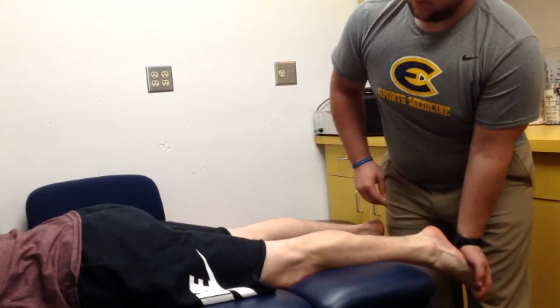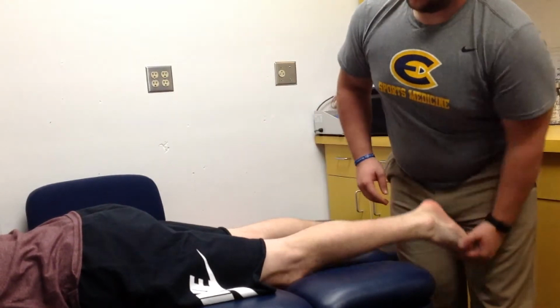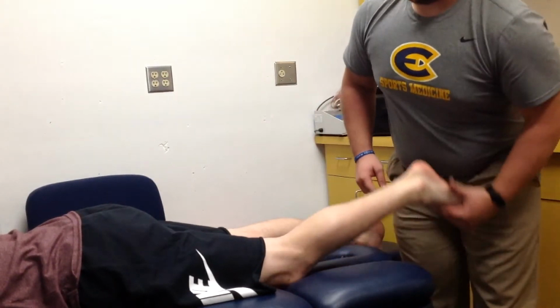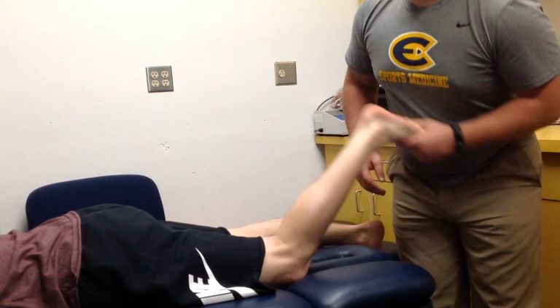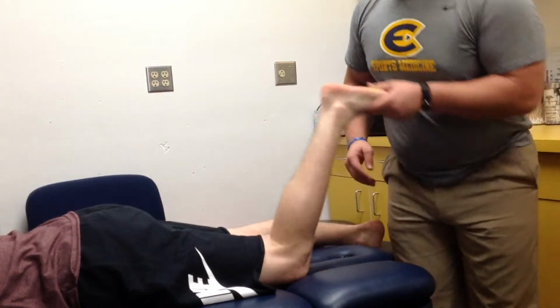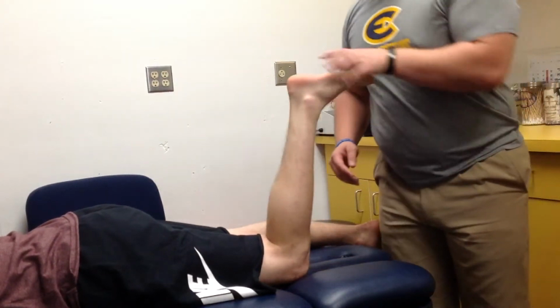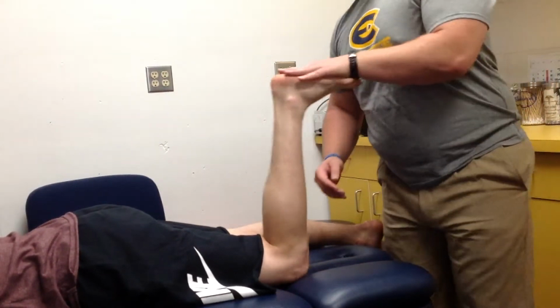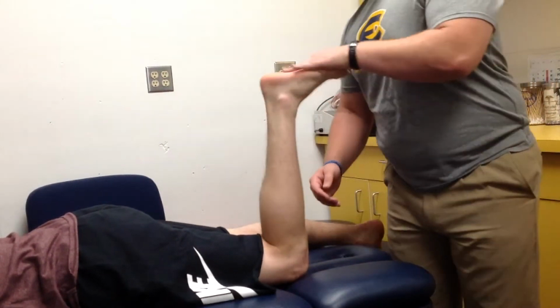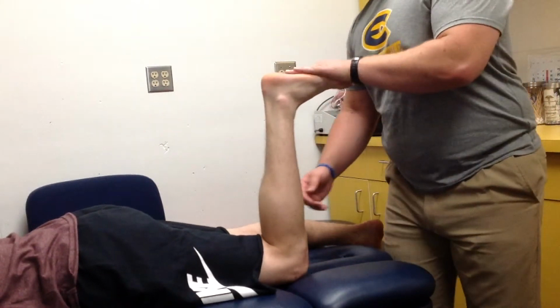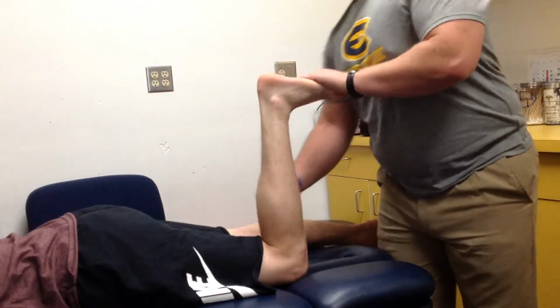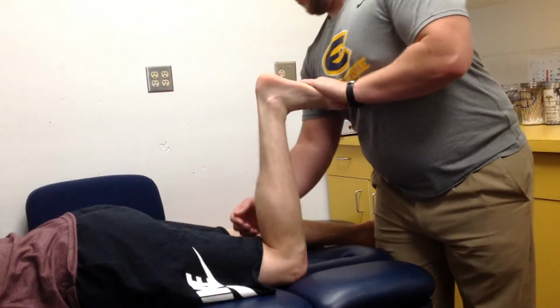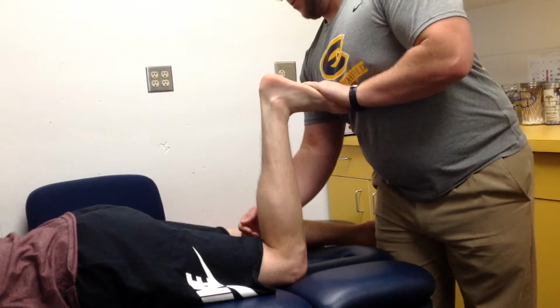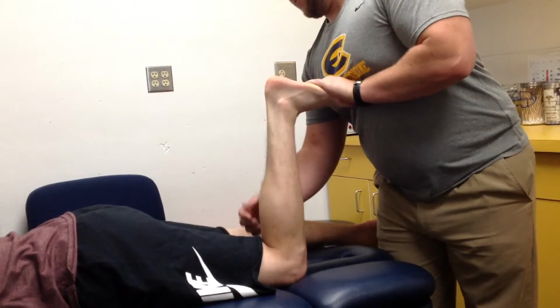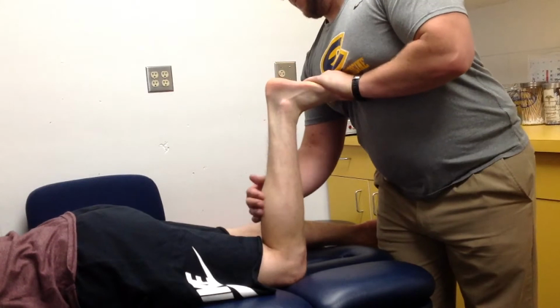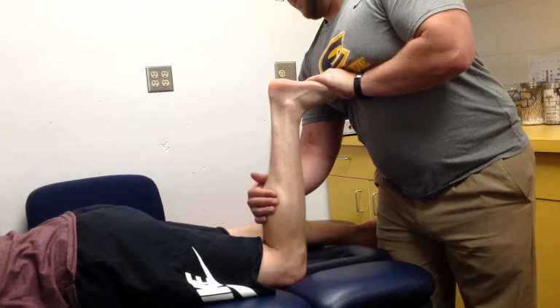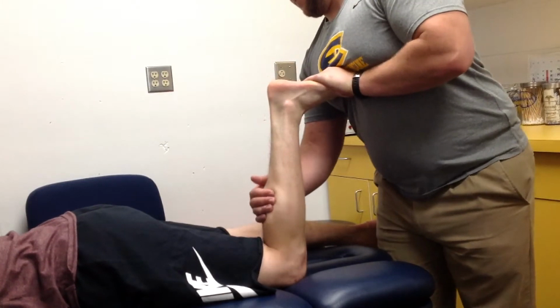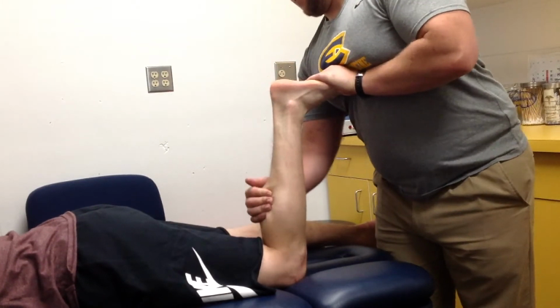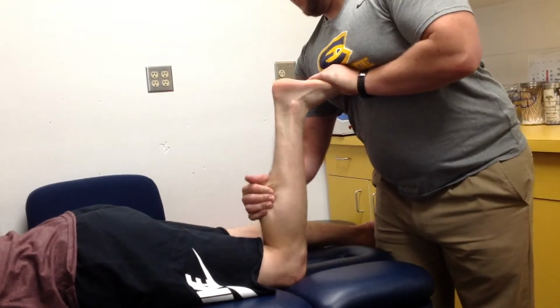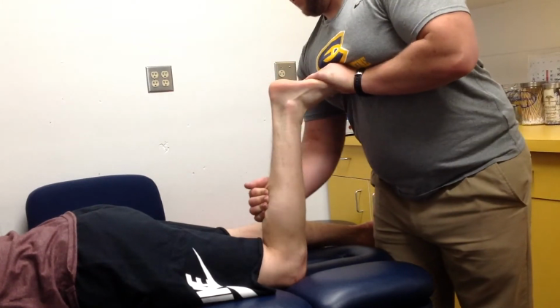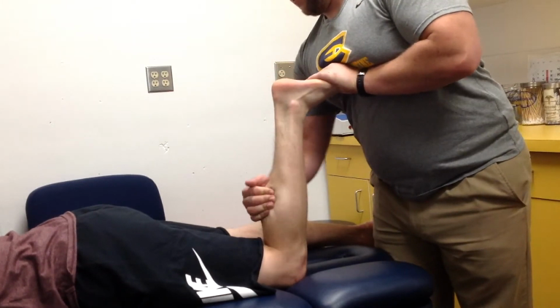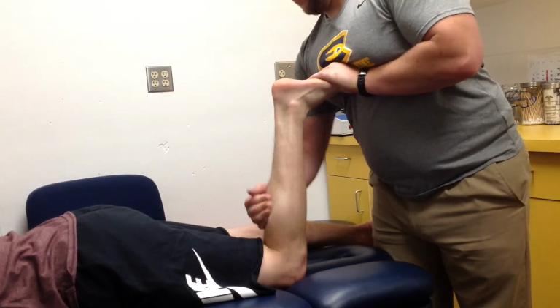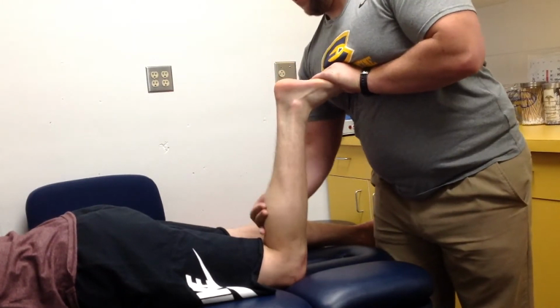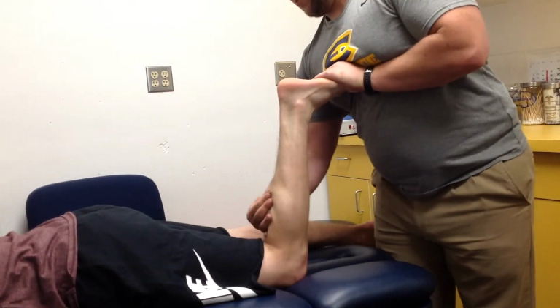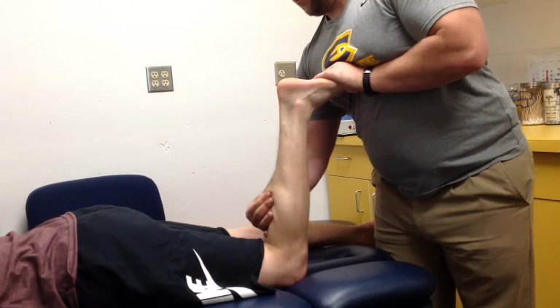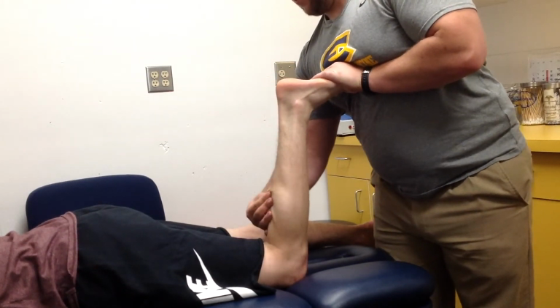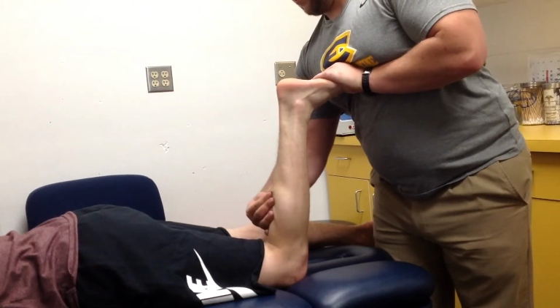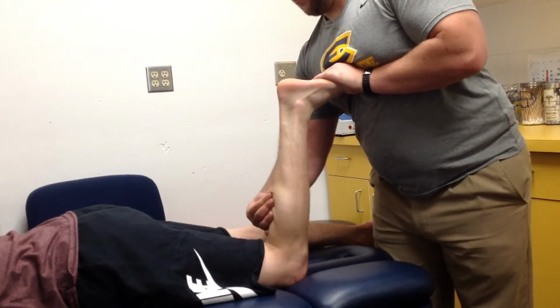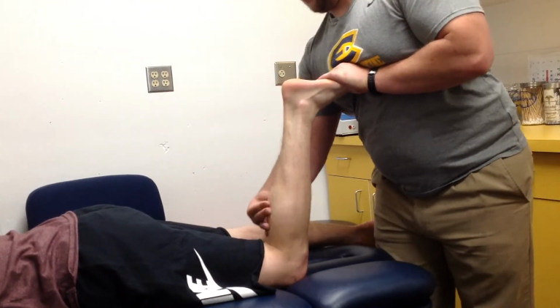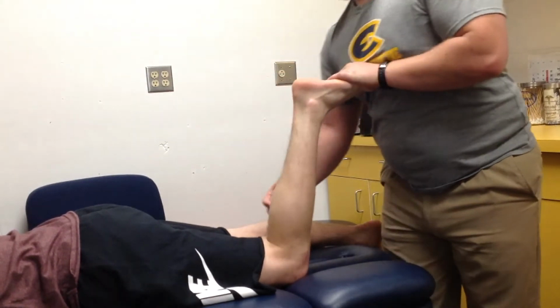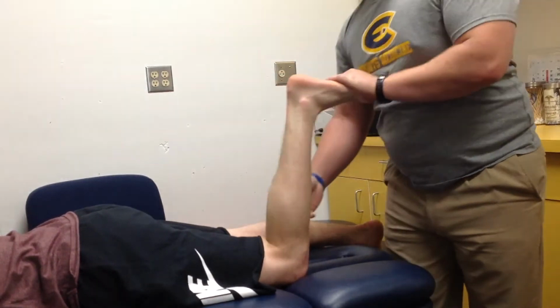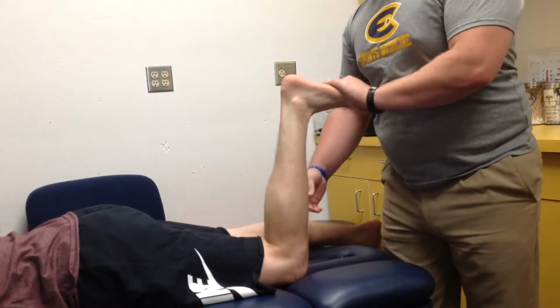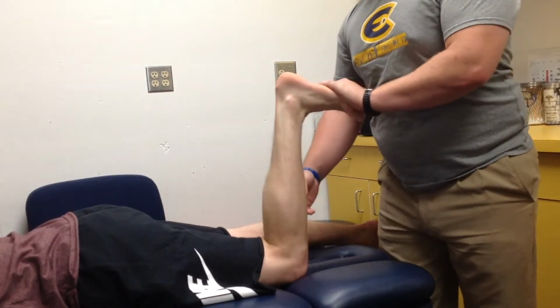You will compare bilaterally. Notice that when the knee is flexed, the gastrocnemius is disengaged and the soleus becomes the main plantar flexor.